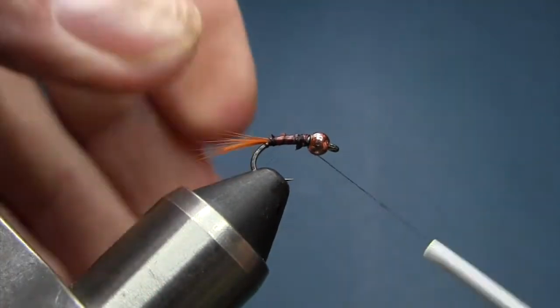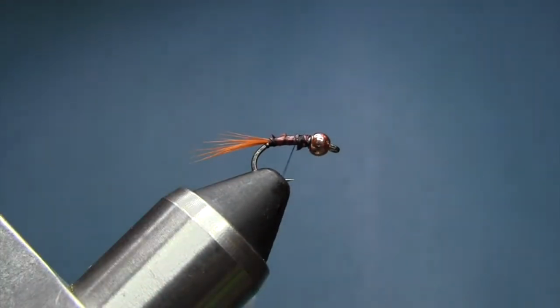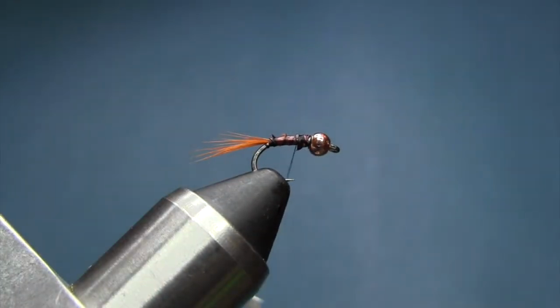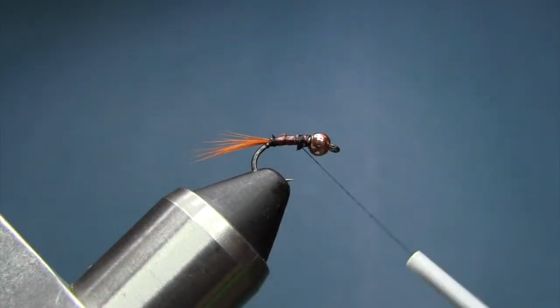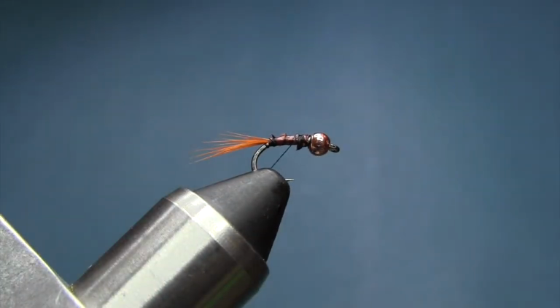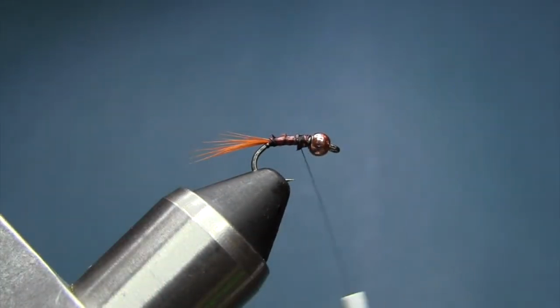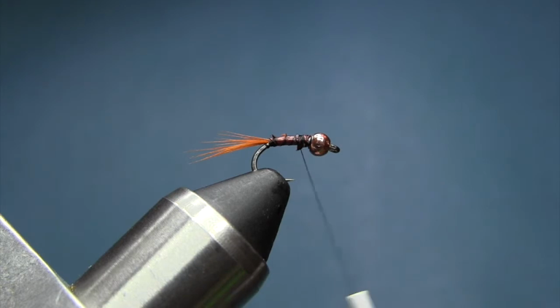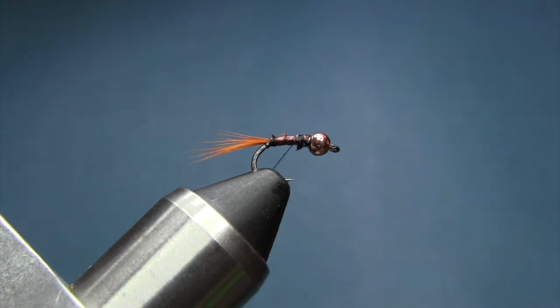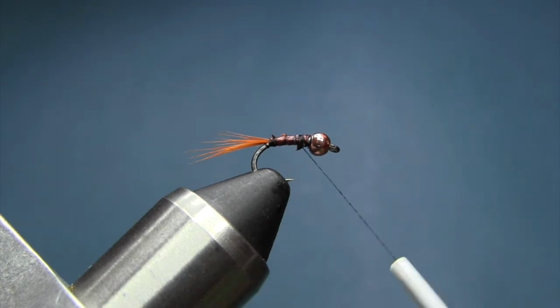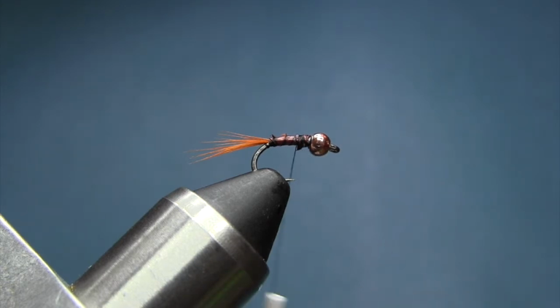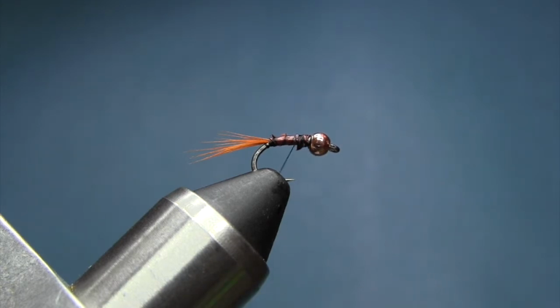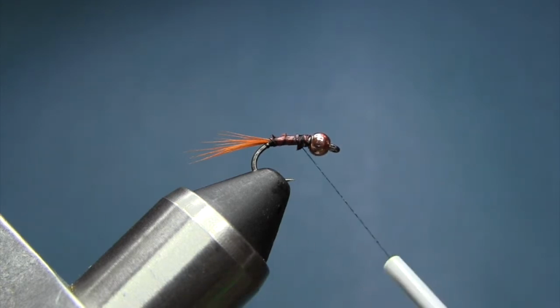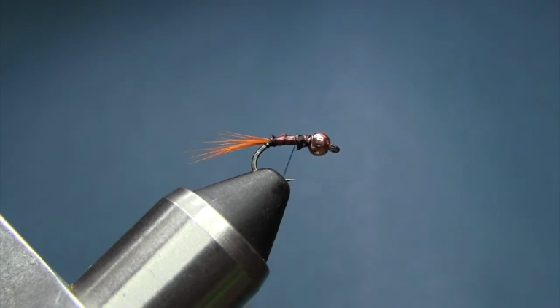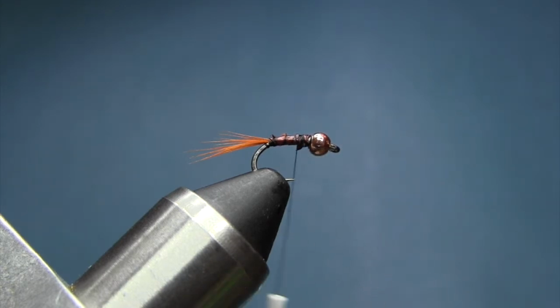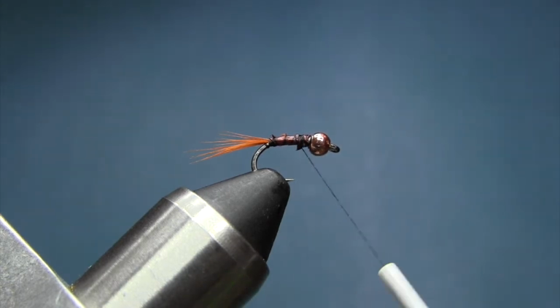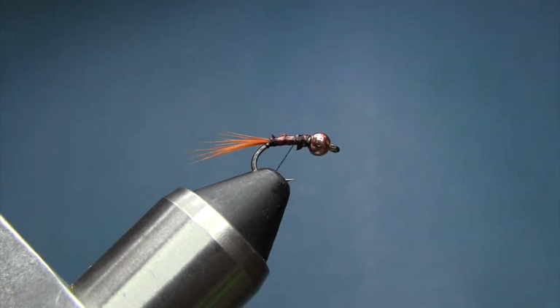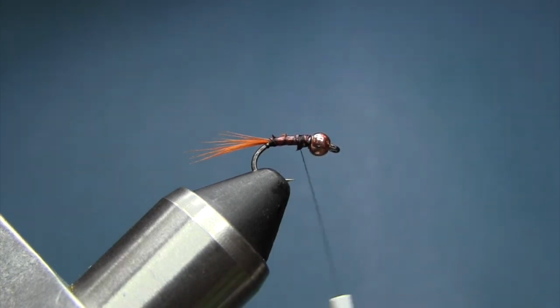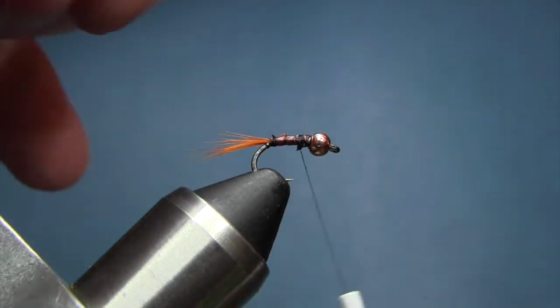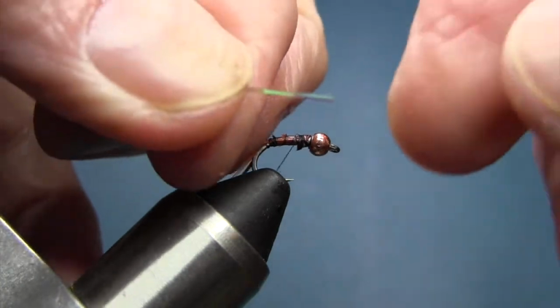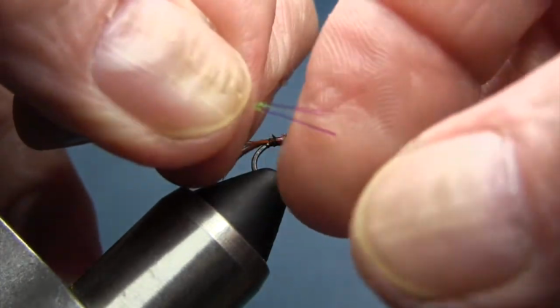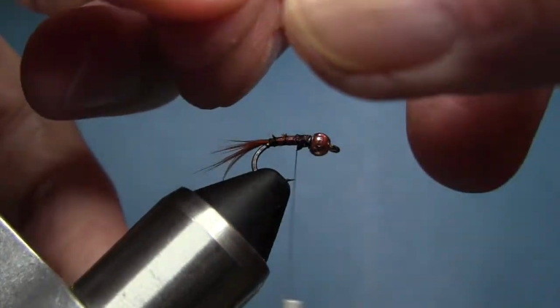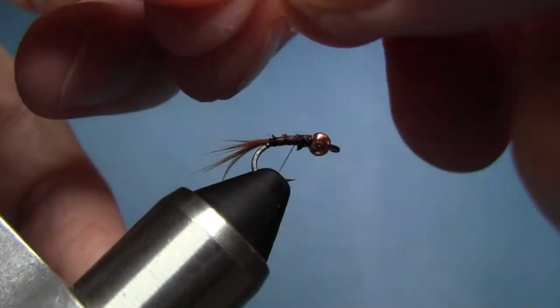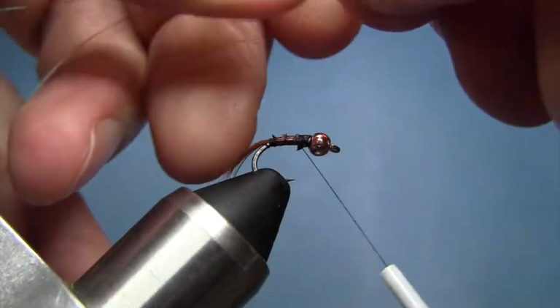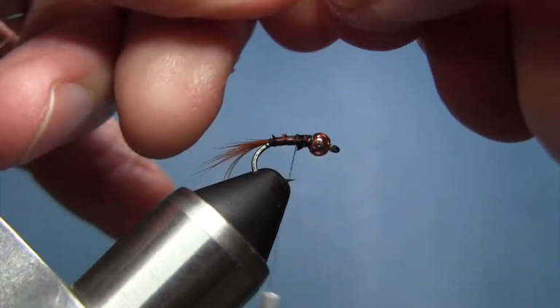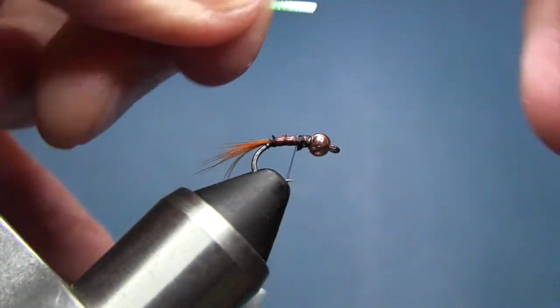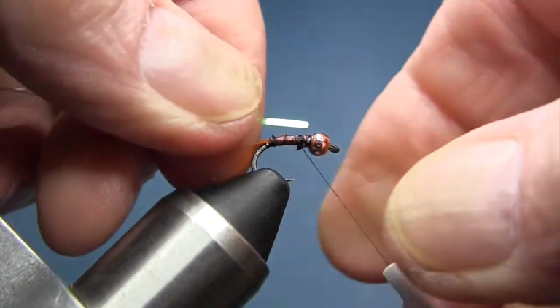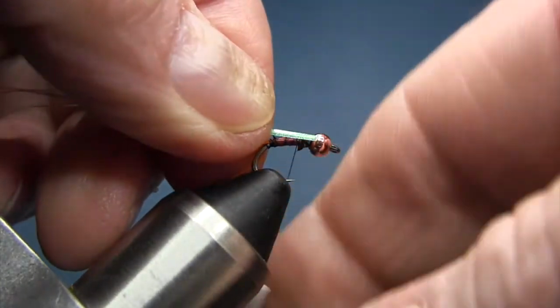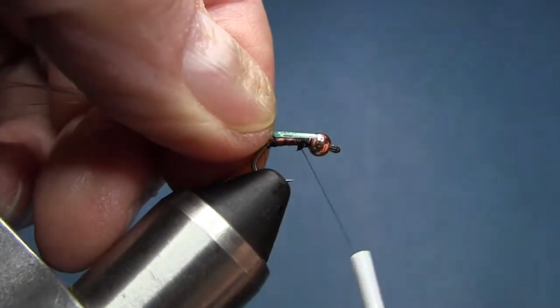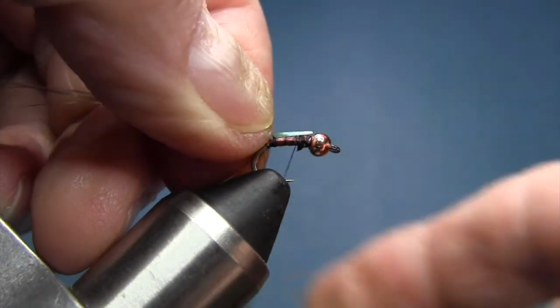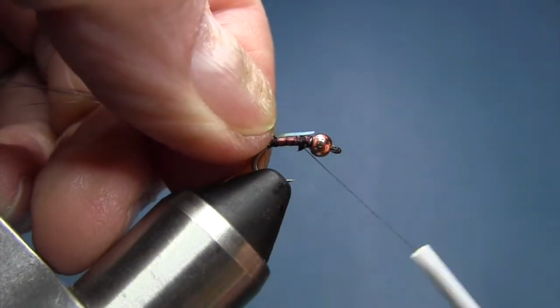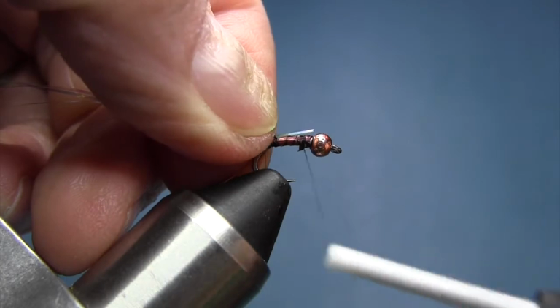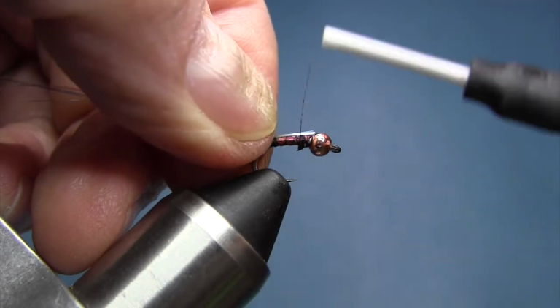At this stage, you're going to take two to three strands of flash and just tie it down right on top of the body, just like this.